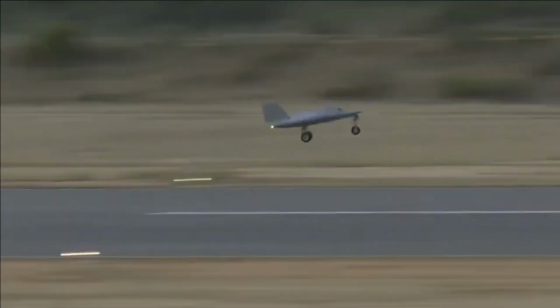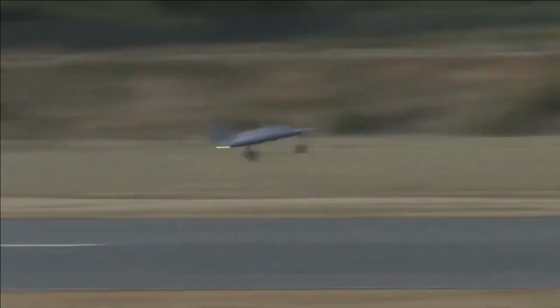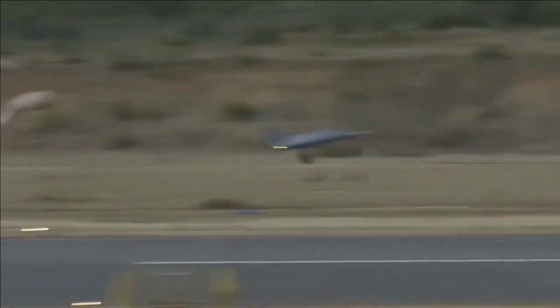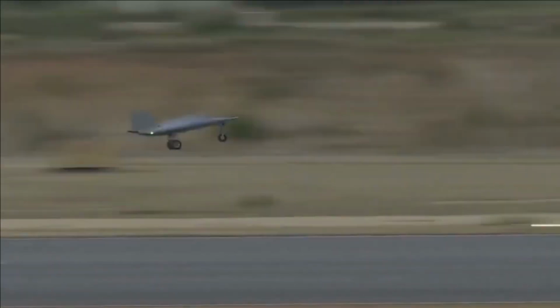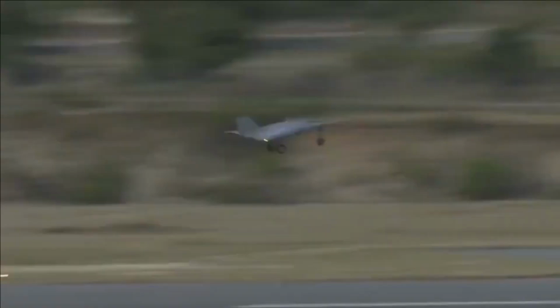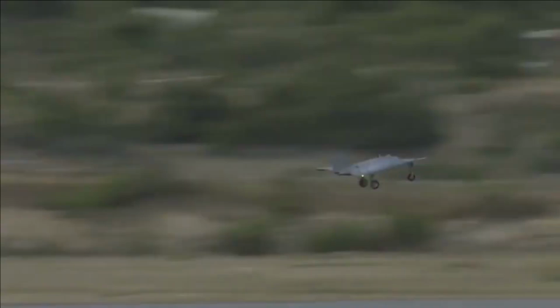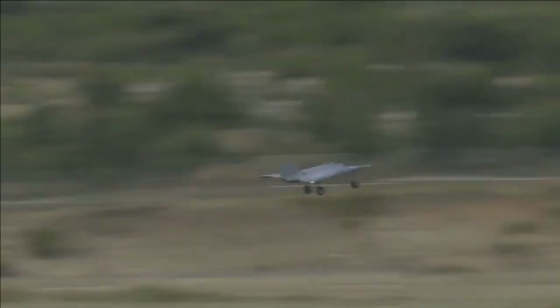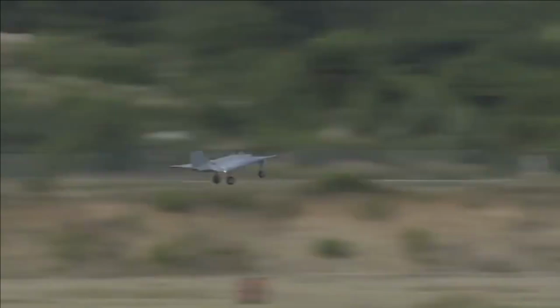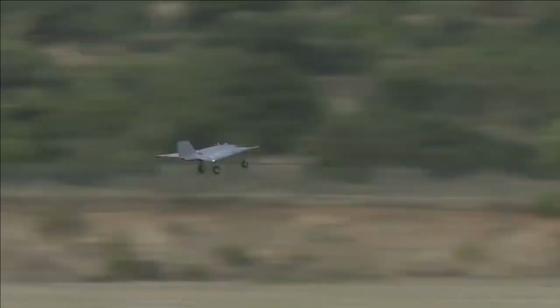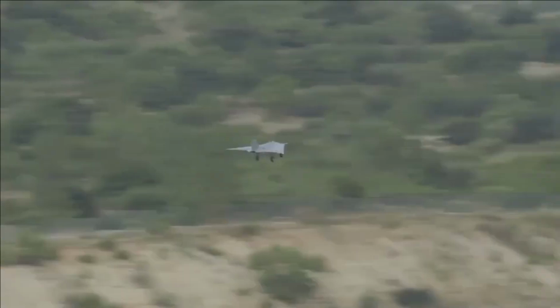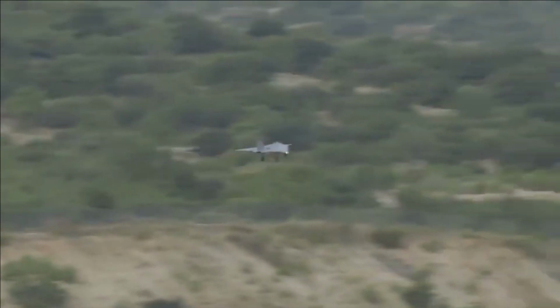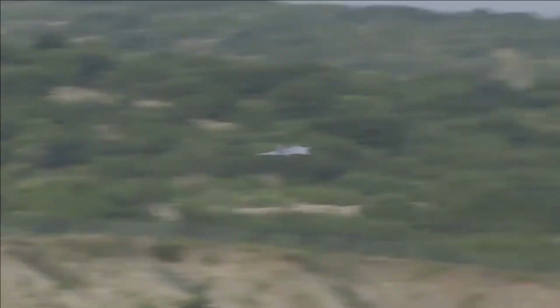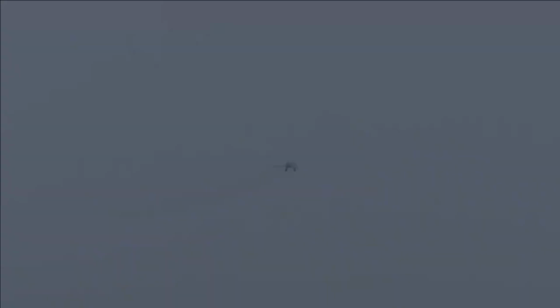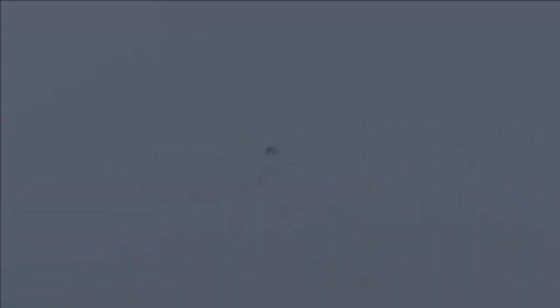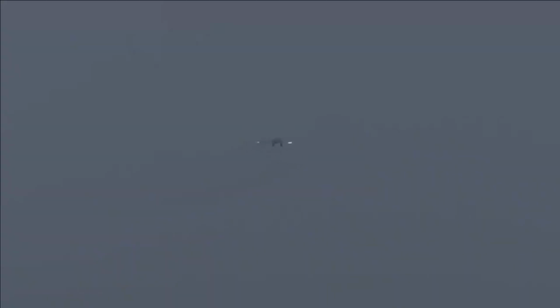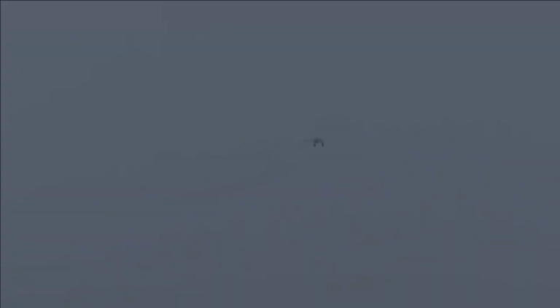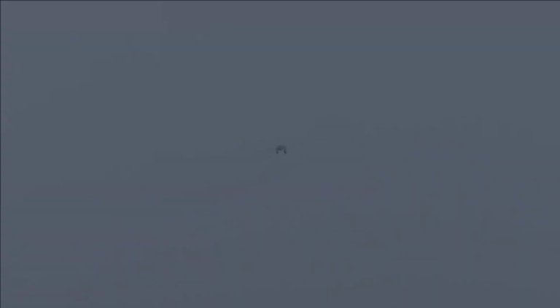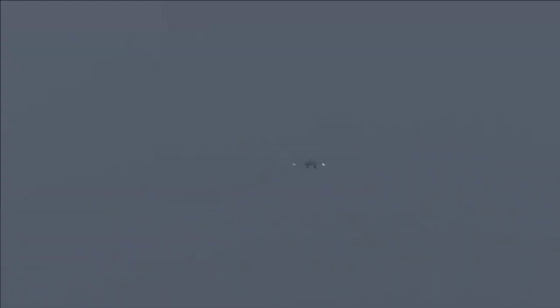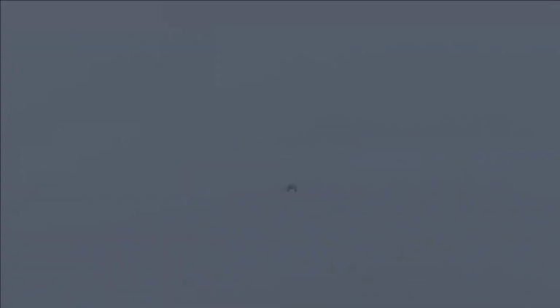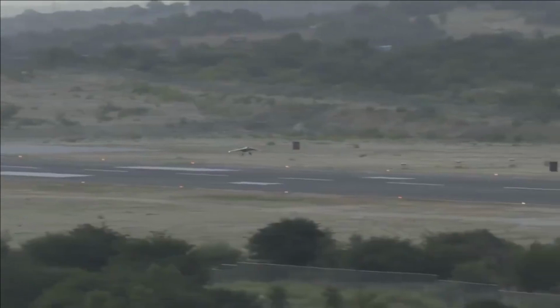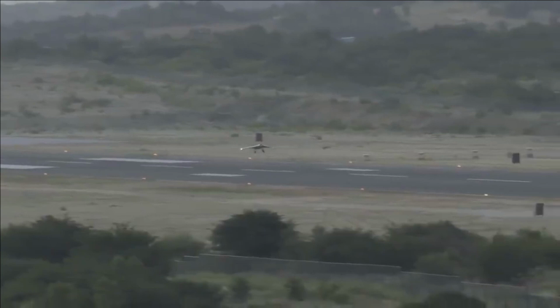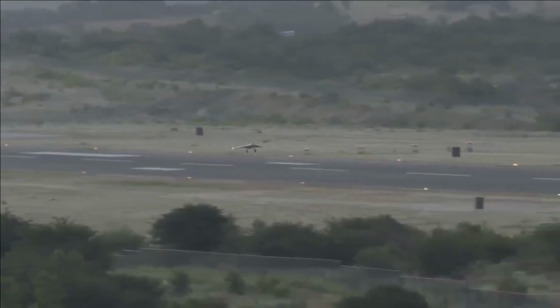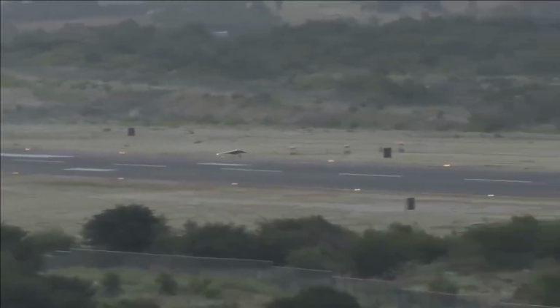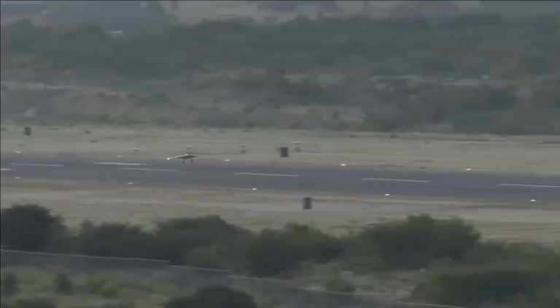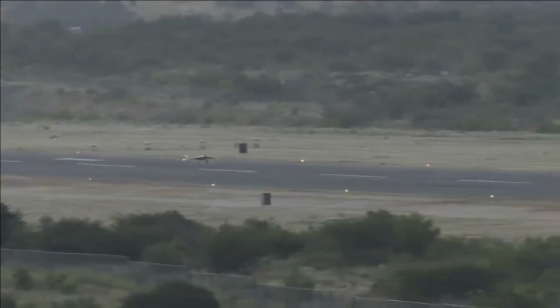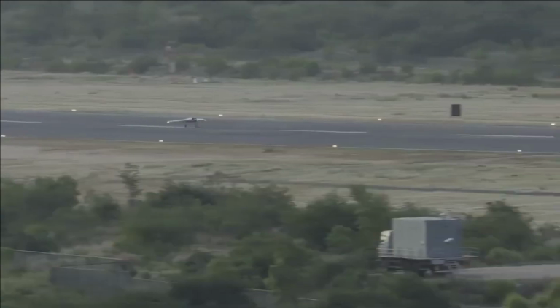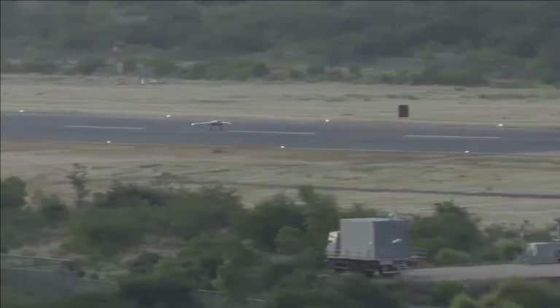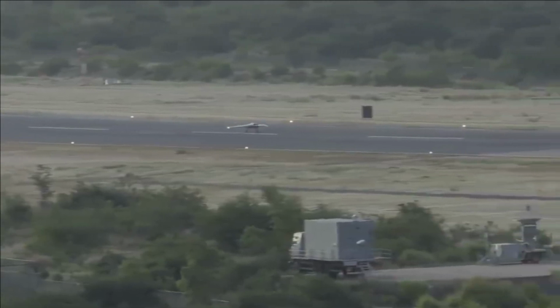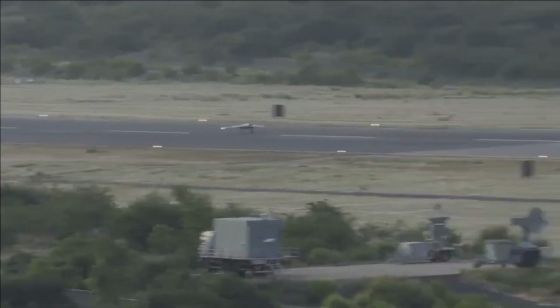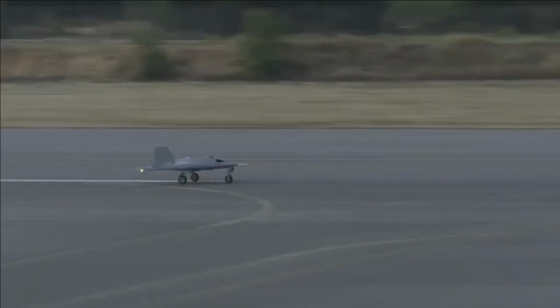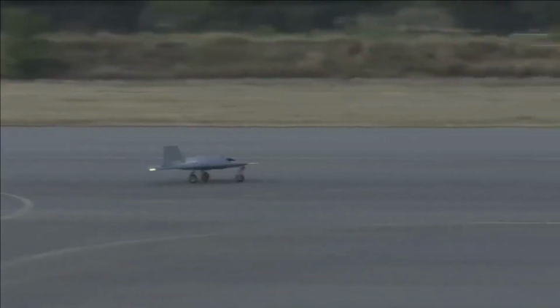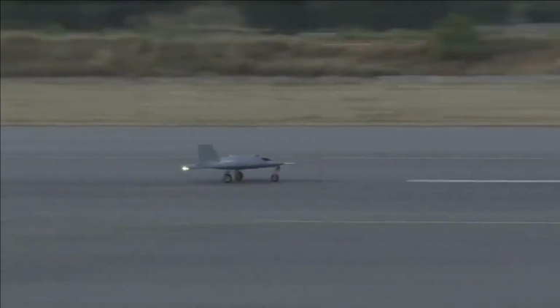On 1st July 2022, SWIFT took its maiden flight at the Aeronautical Test Range in Chitradurga, Karnataka. In the trial, it proved its takeoff and landing capabilities autonomously.